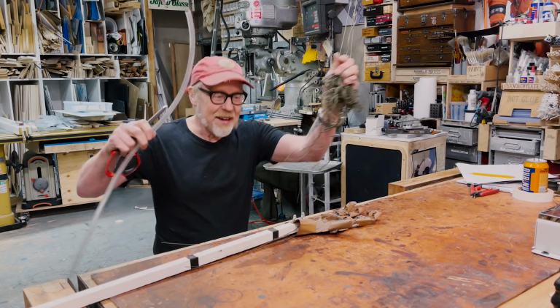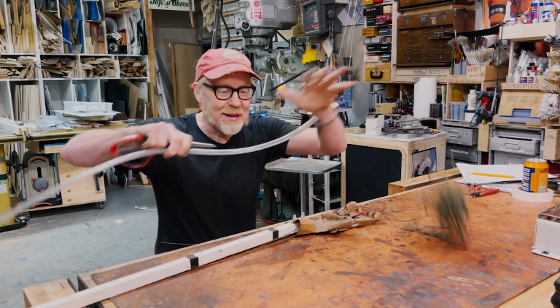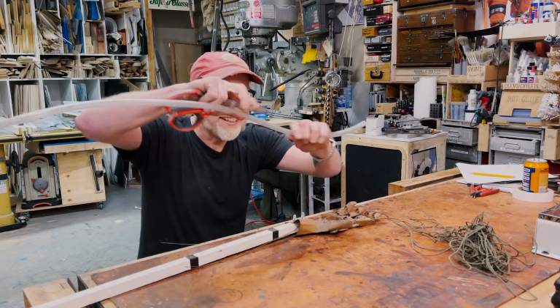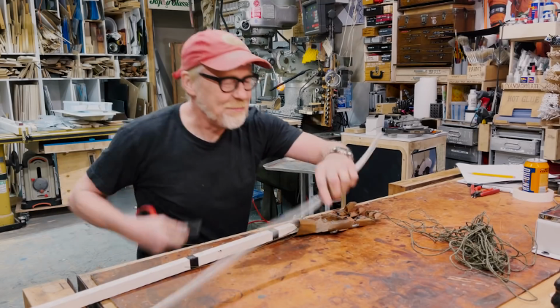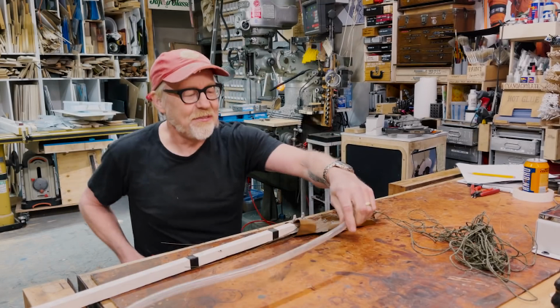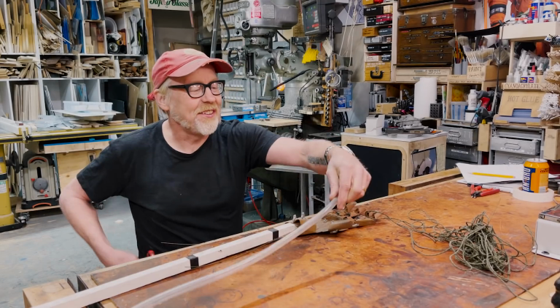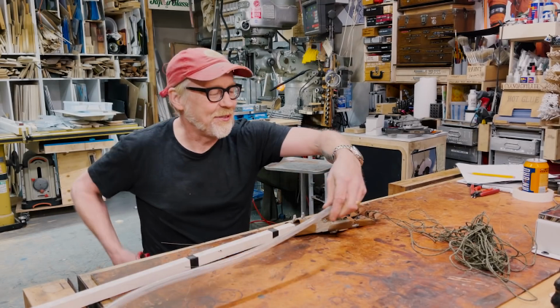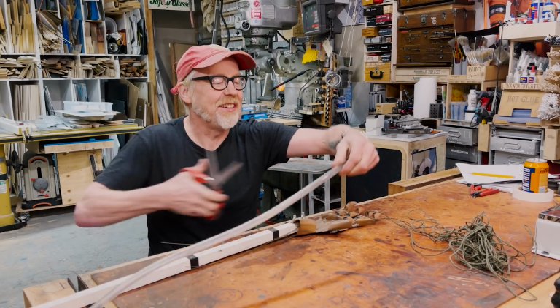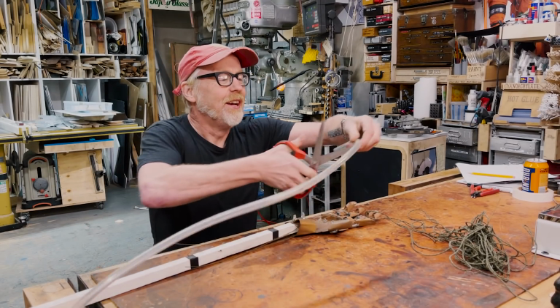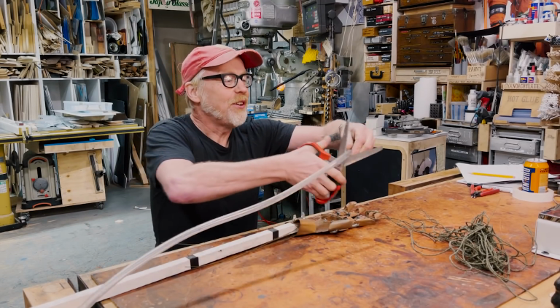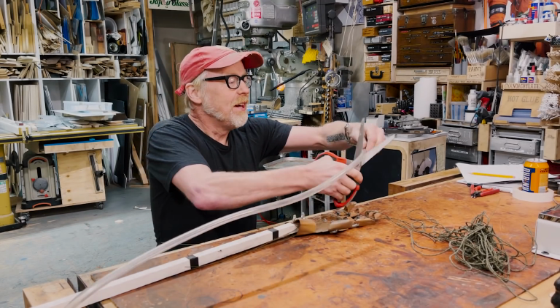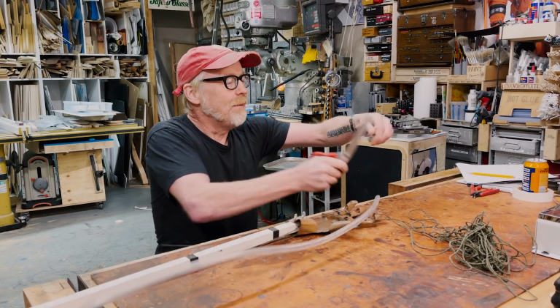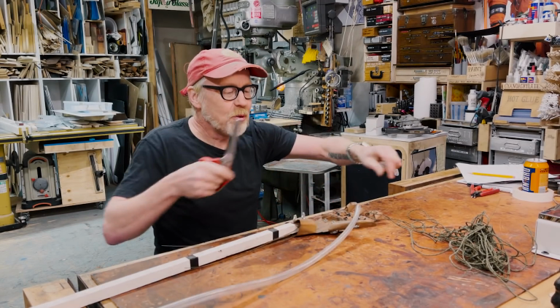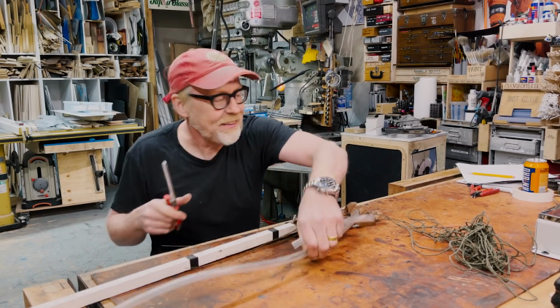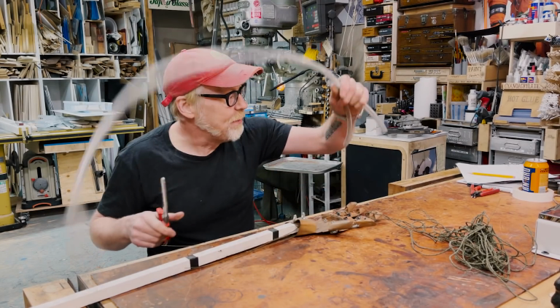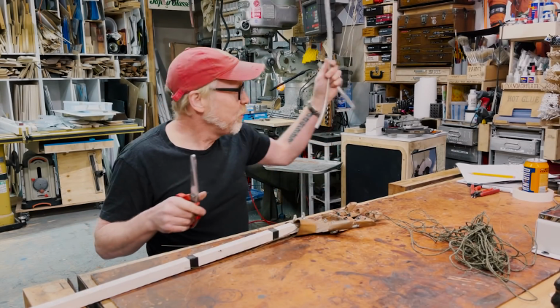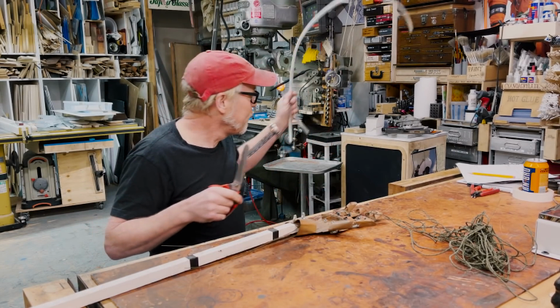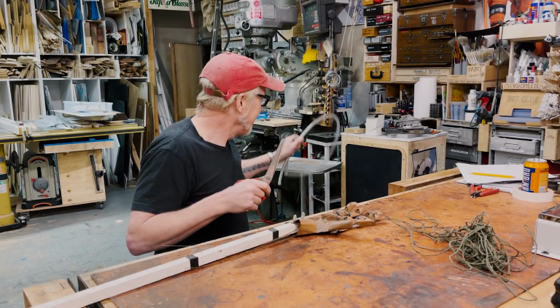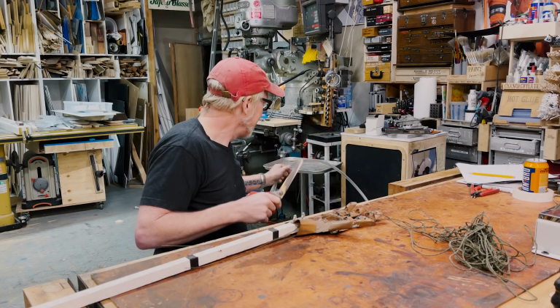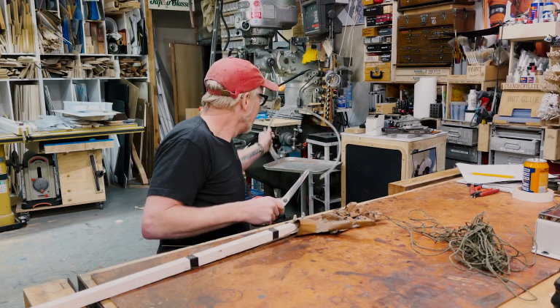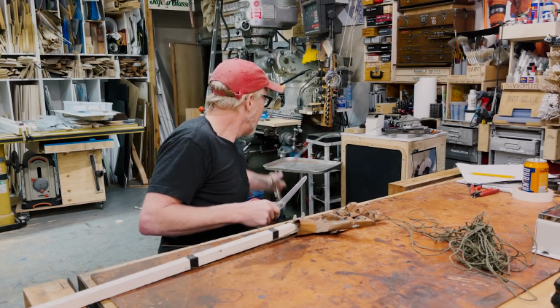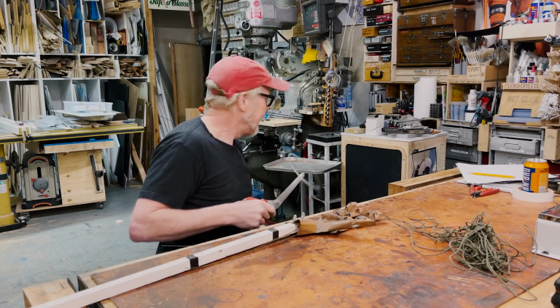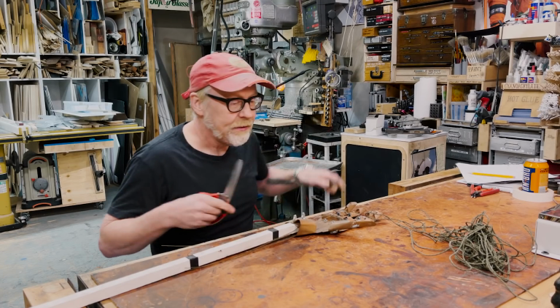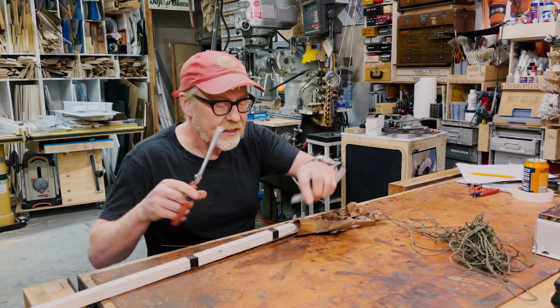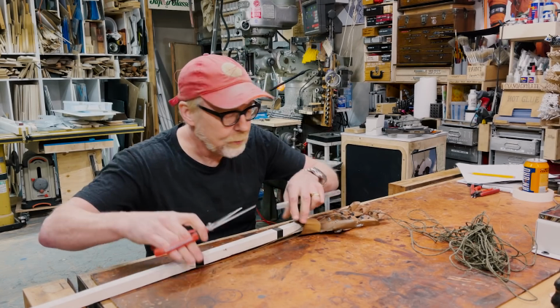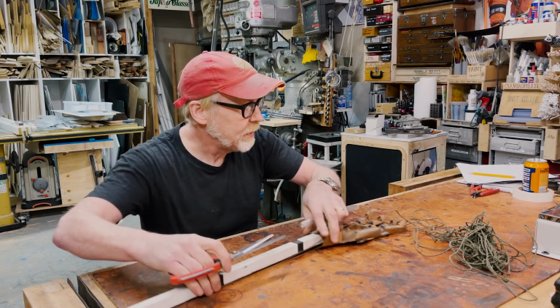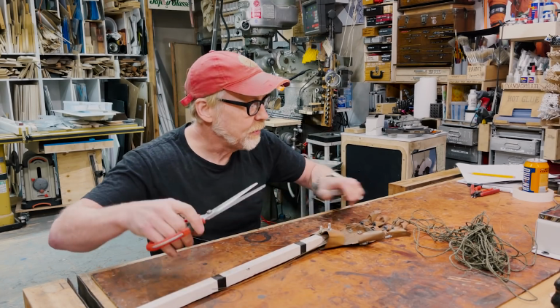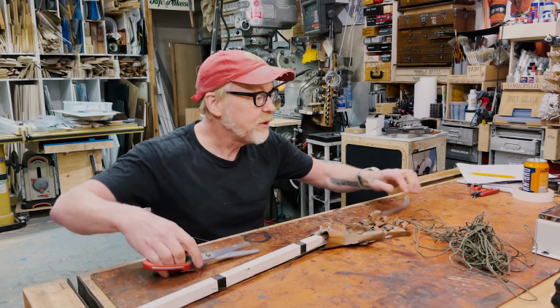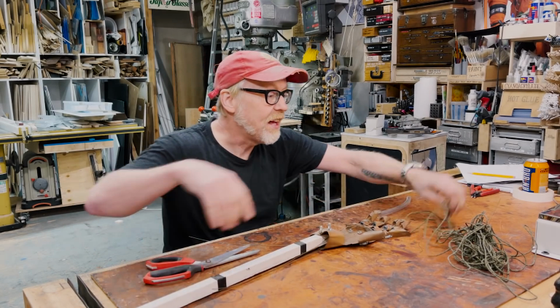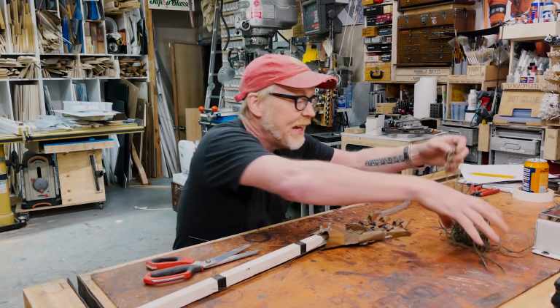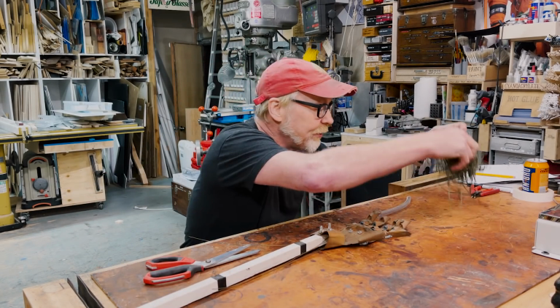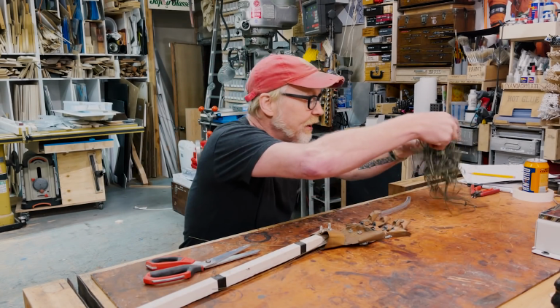I'm actually going to do a physical demonstration here. My roommate at the time — we were both working in theater and both did a lot of mechanical stuff.